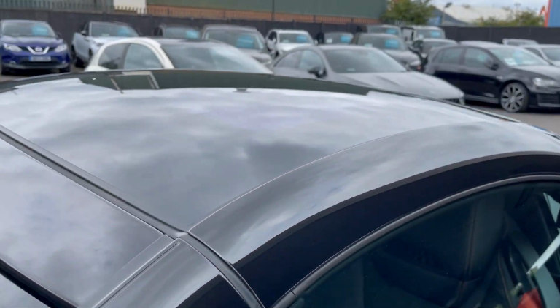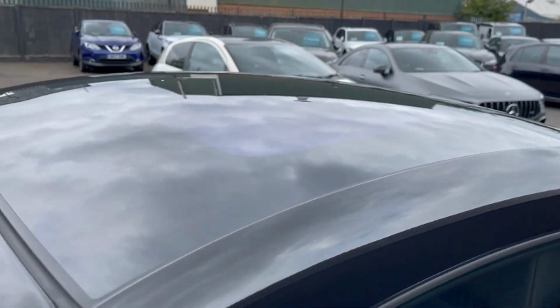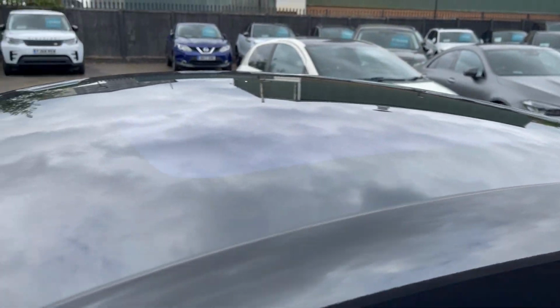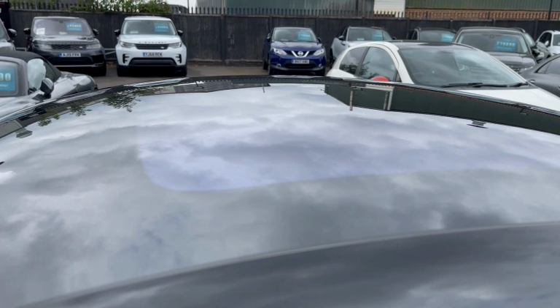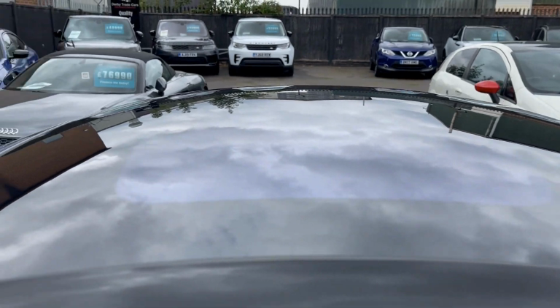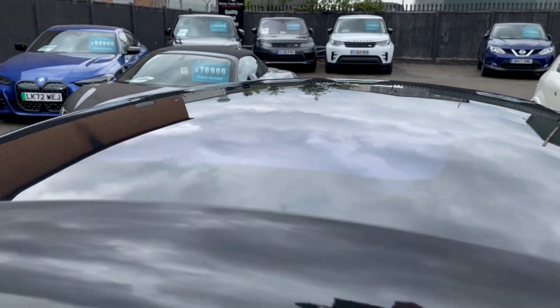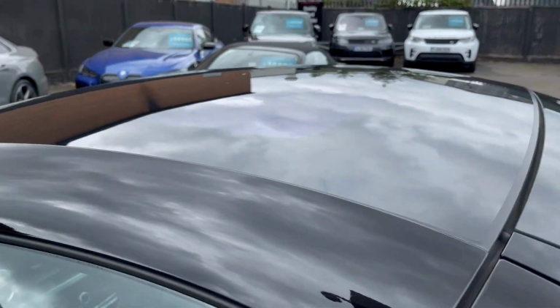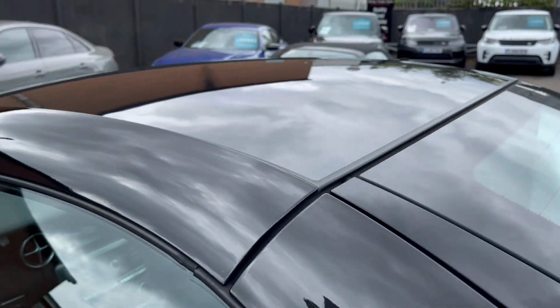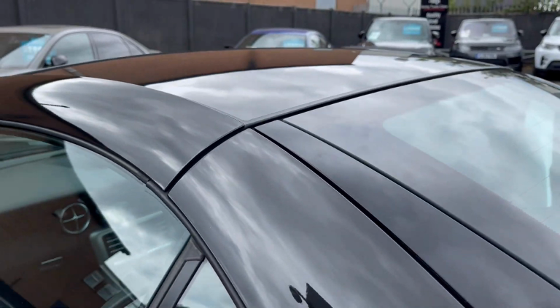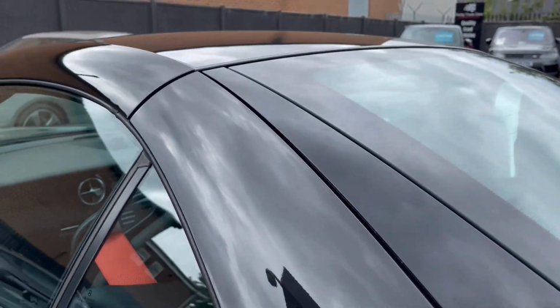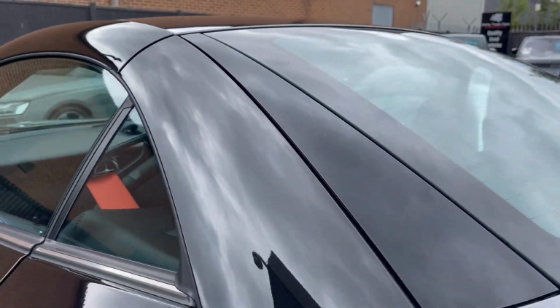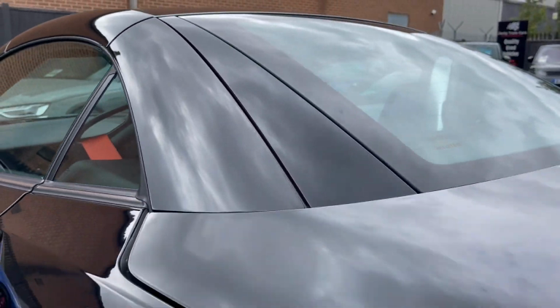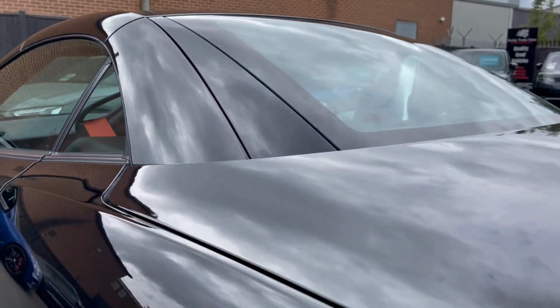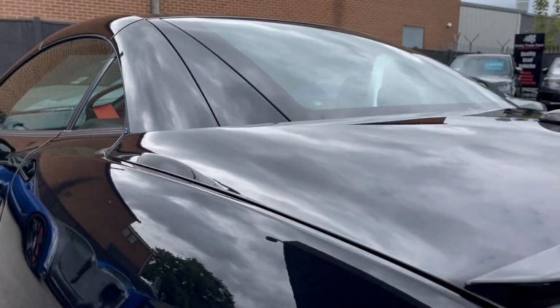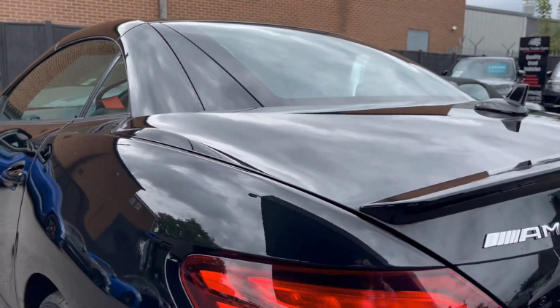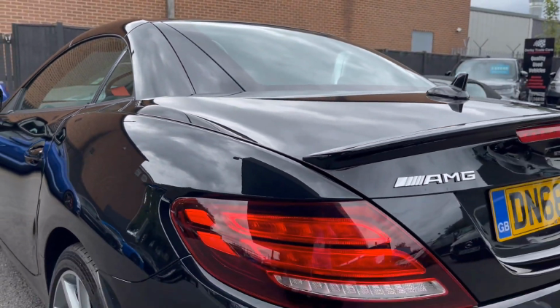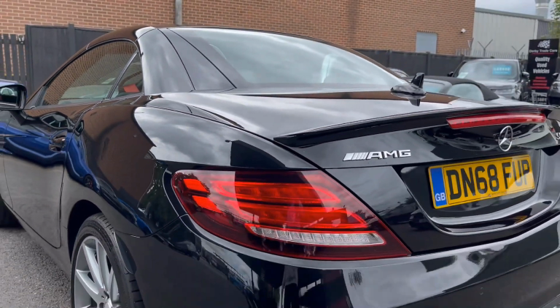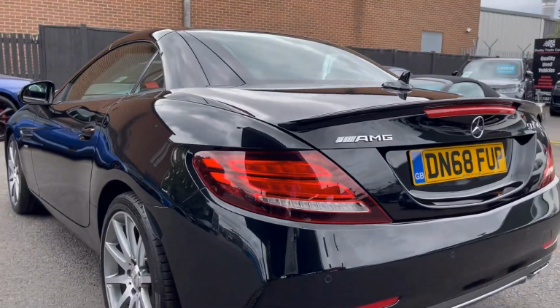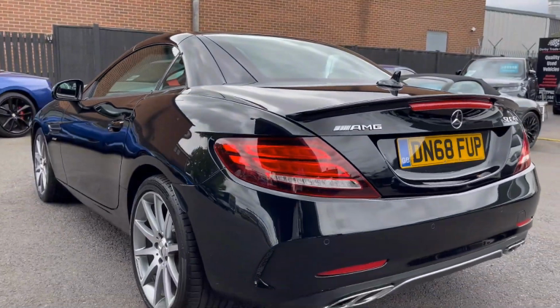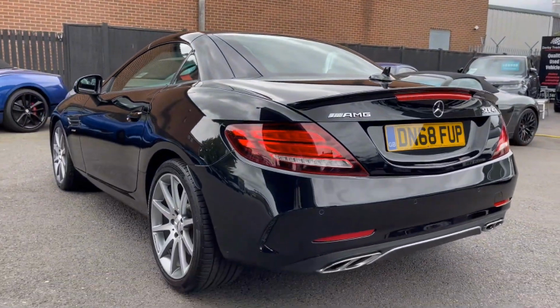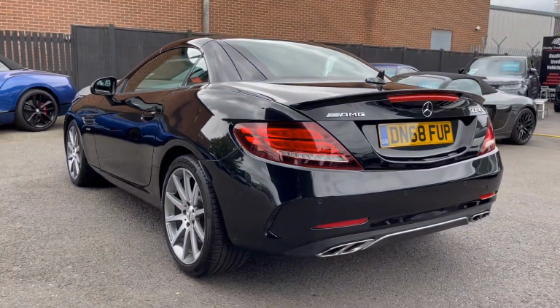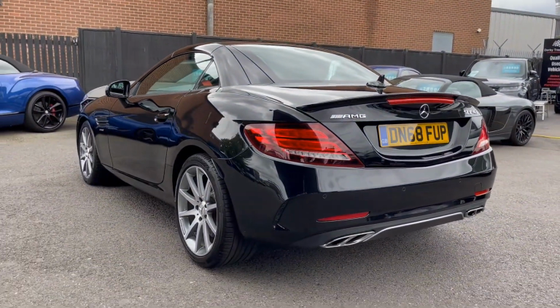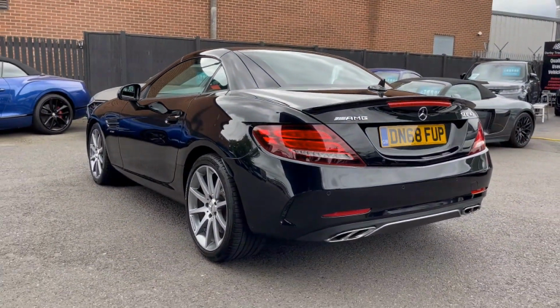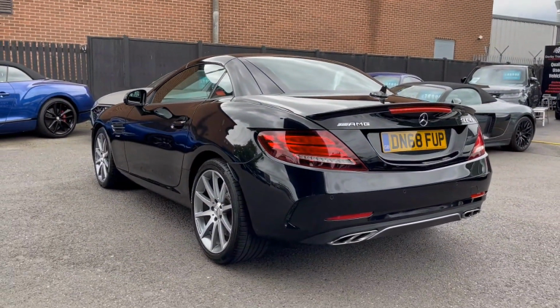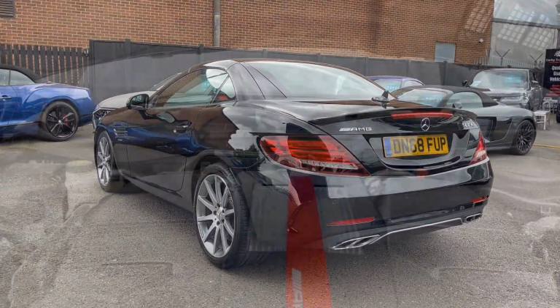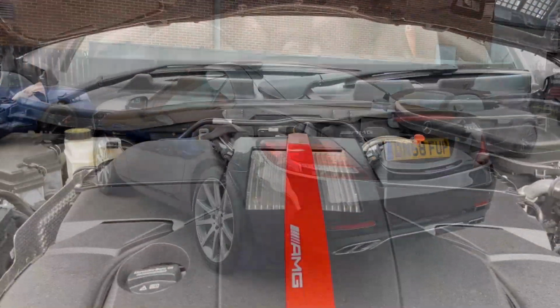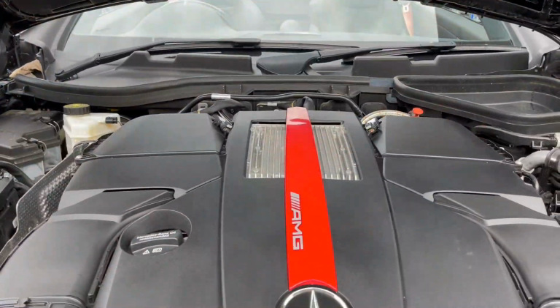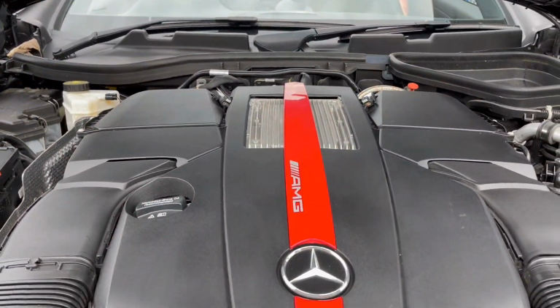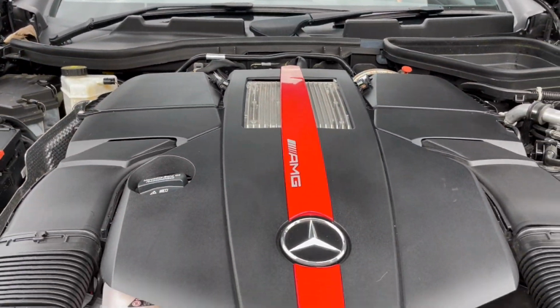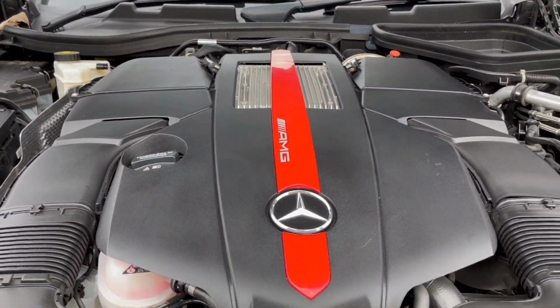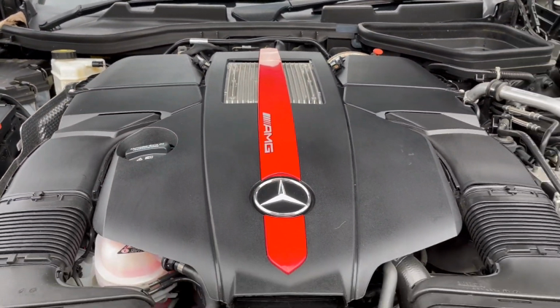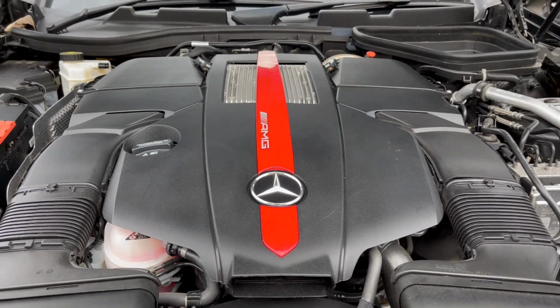Benefiting from the hardtop convertible roof, the SLC 43 is a great car all year round. Fitted with the tinted panoramic sunroof, which is a £410 upgrade, it lets plenty of natural light in when the roof is up.